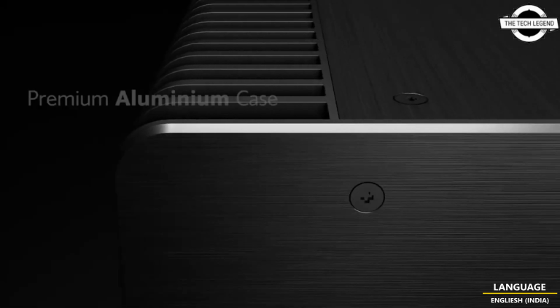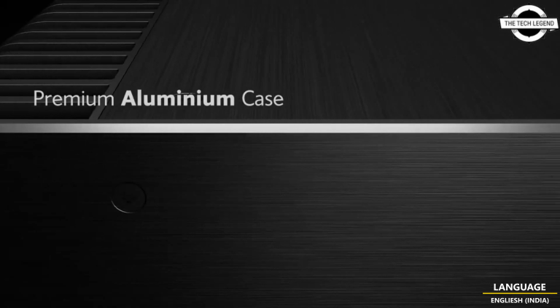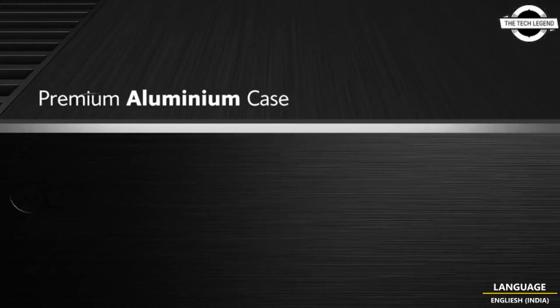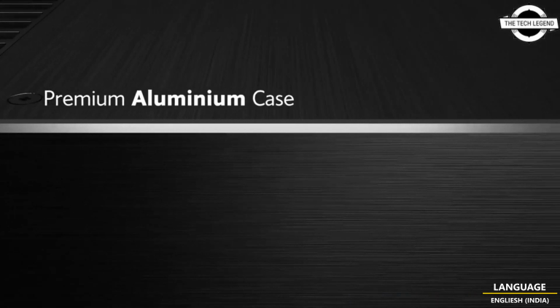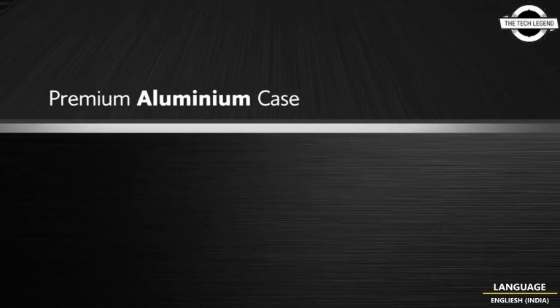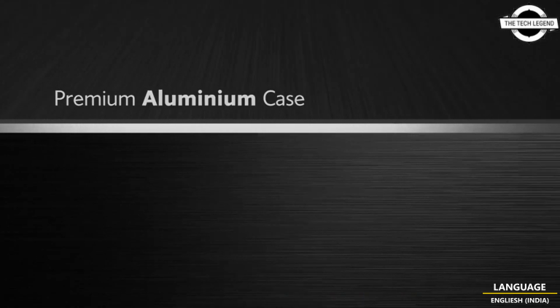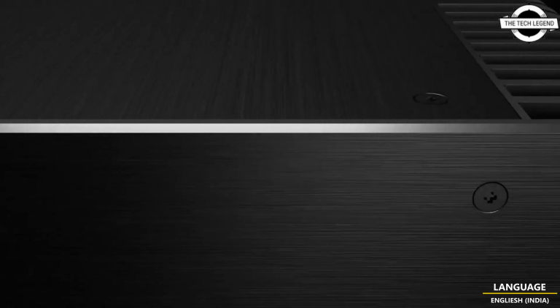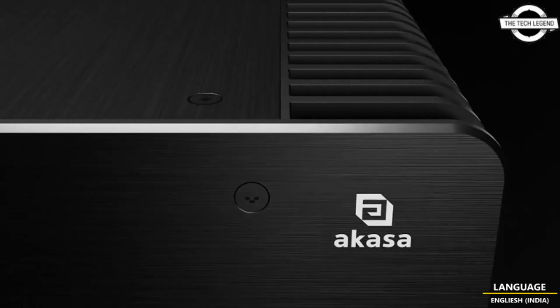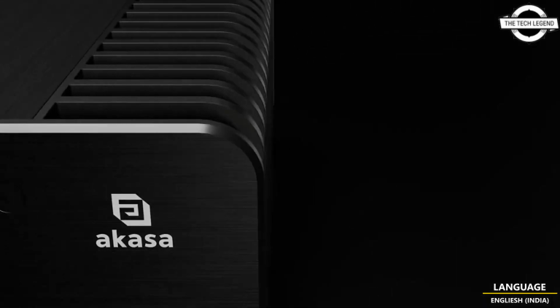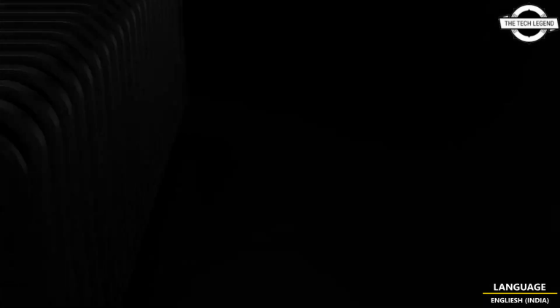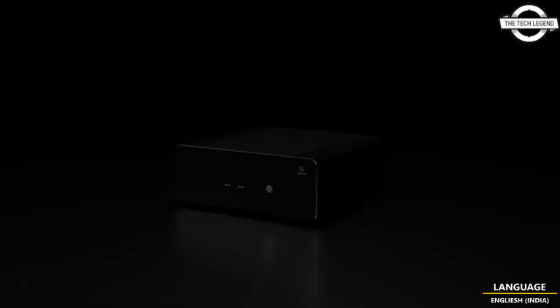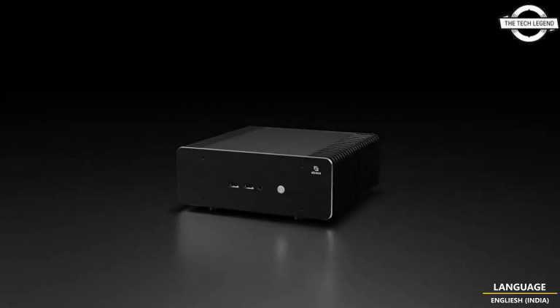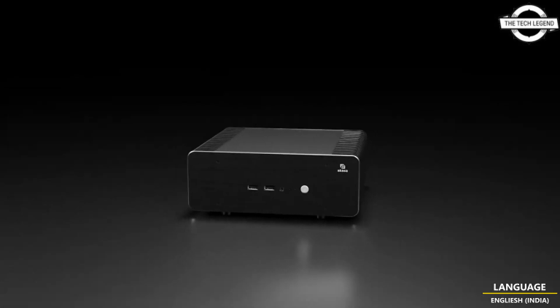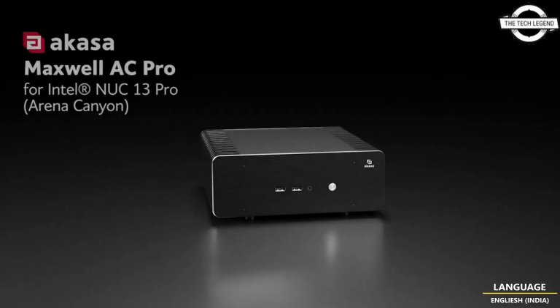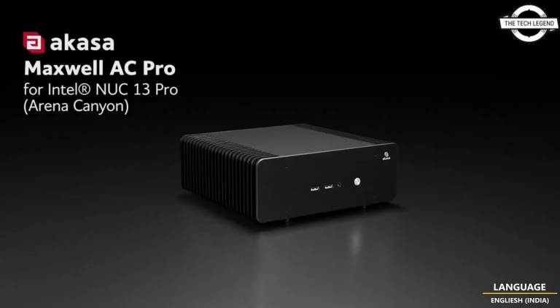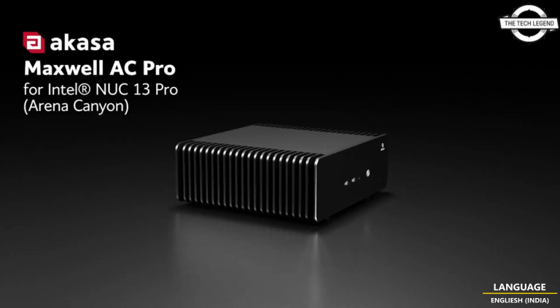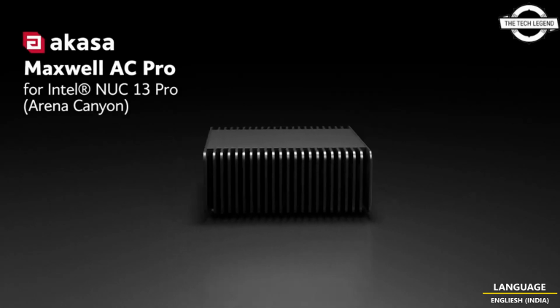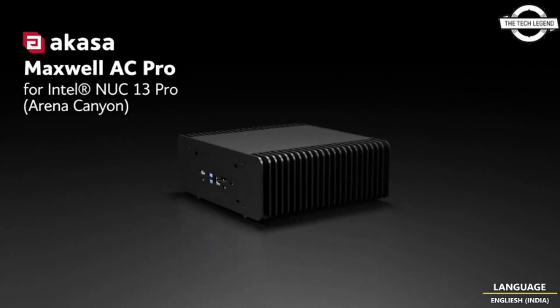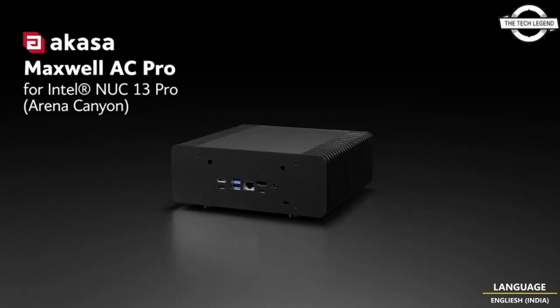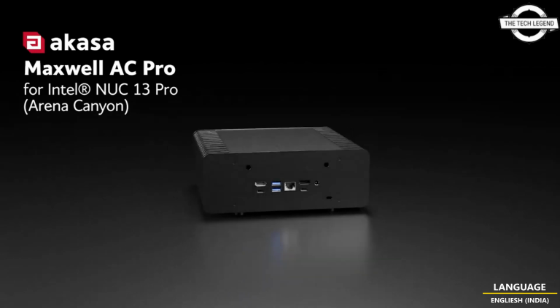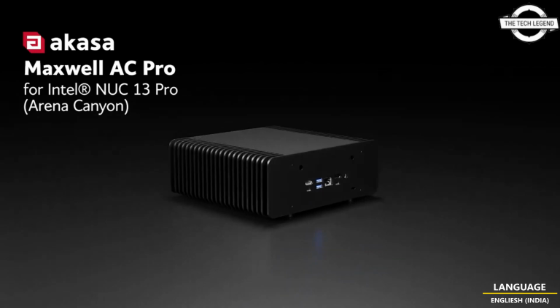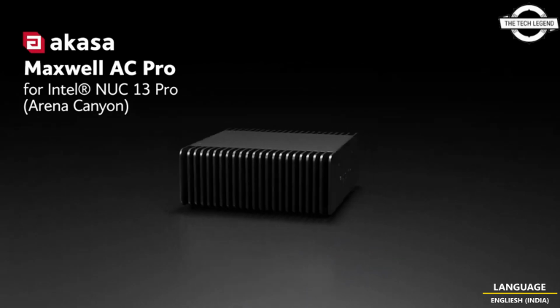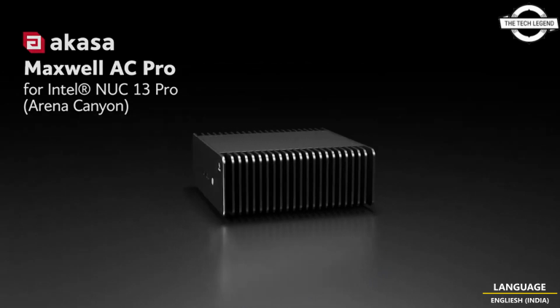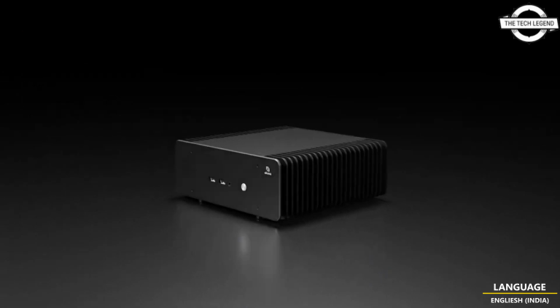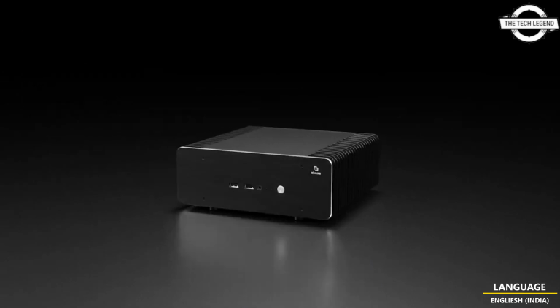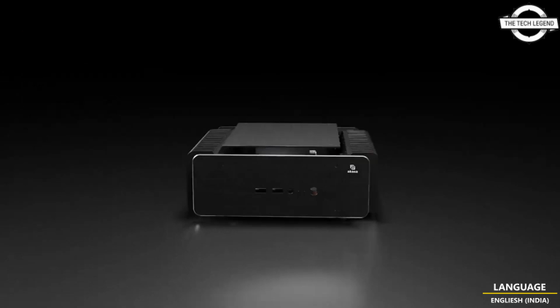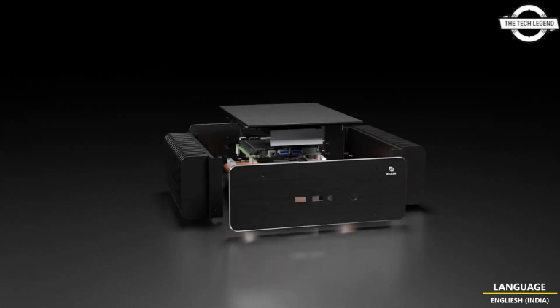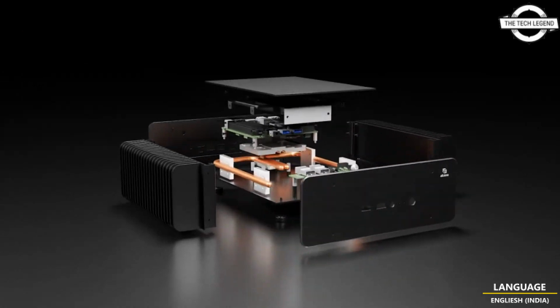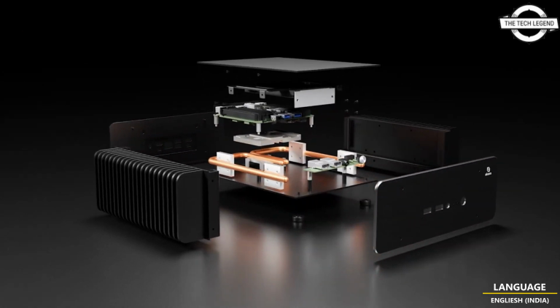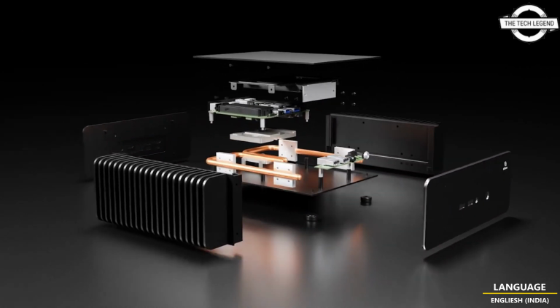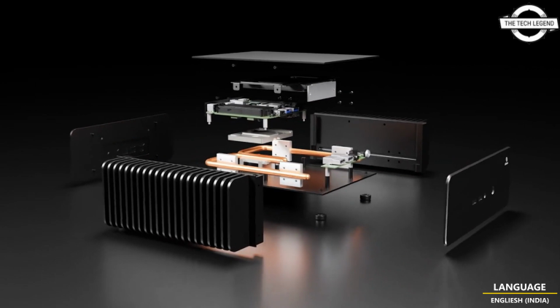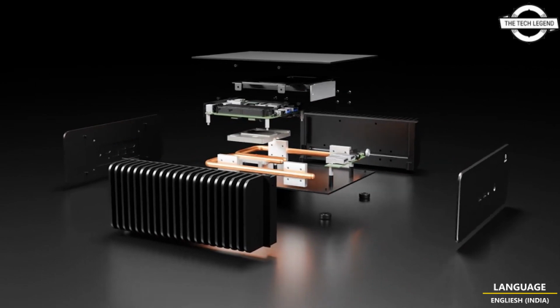Akasa have announced a premium aluminum case called the Maxwell AC Pro for the latest range of Intel NUC 13 Pro products, code name Arena Canyon, designed to accommodate the Core i3, i5, and i7 processor up to 40W TDP.